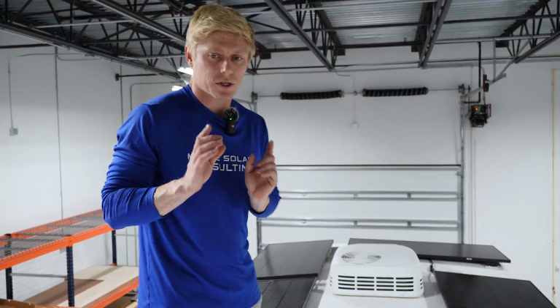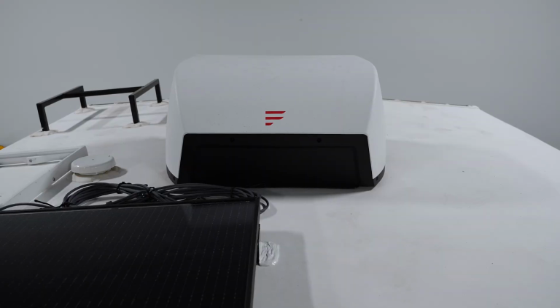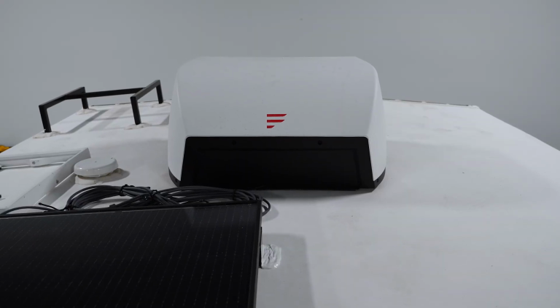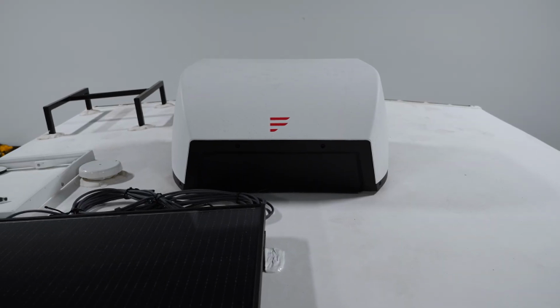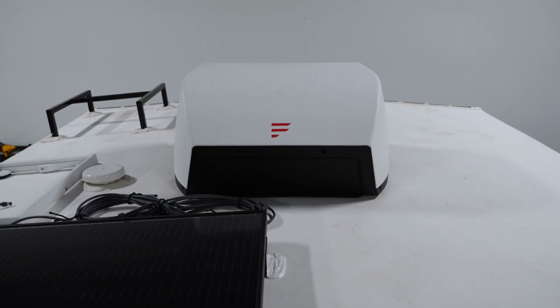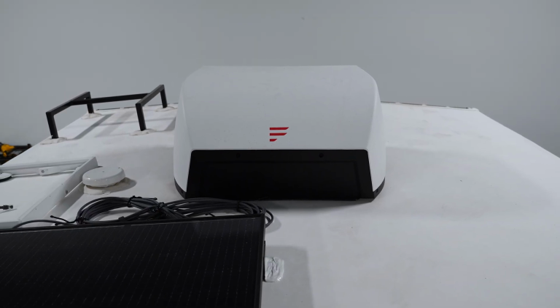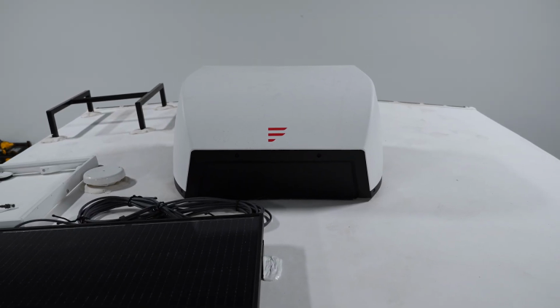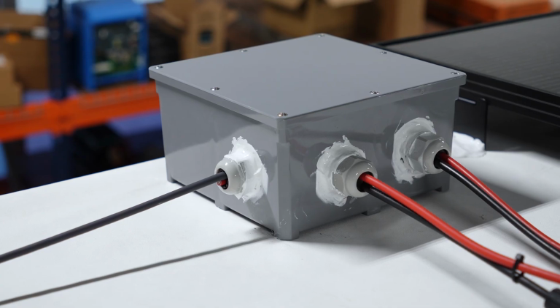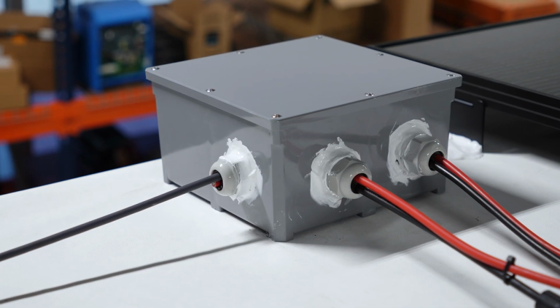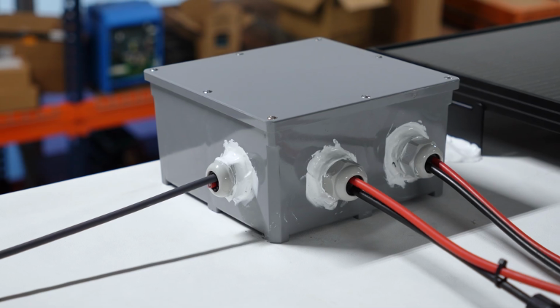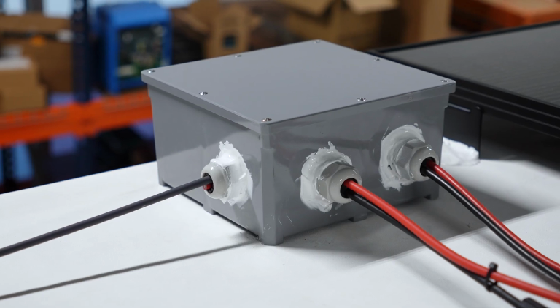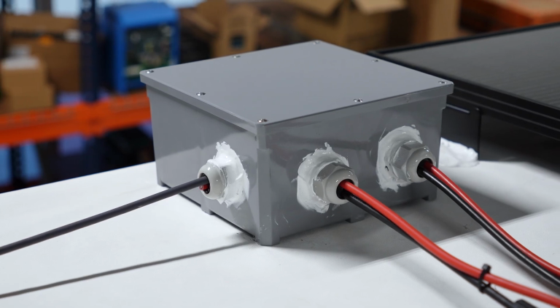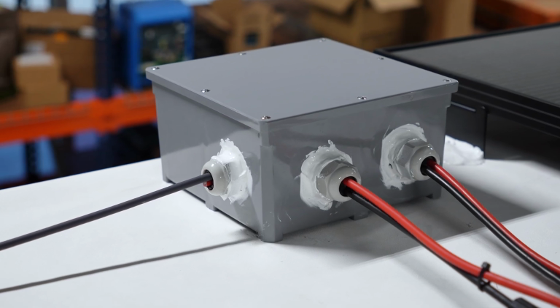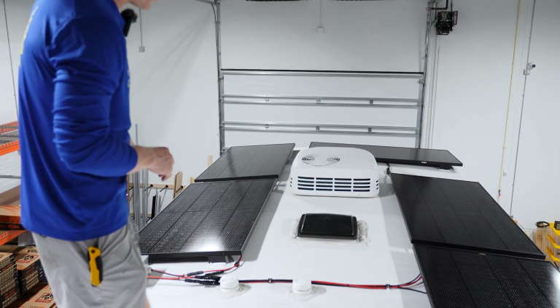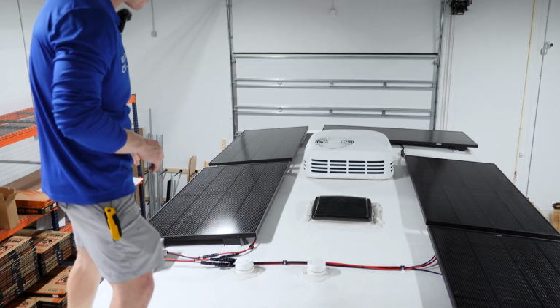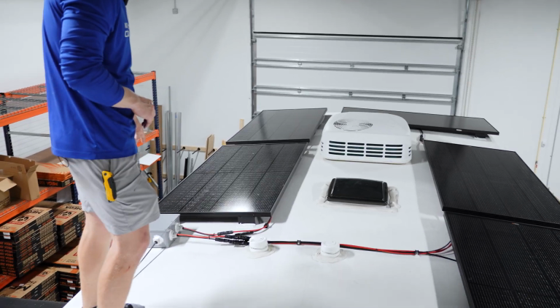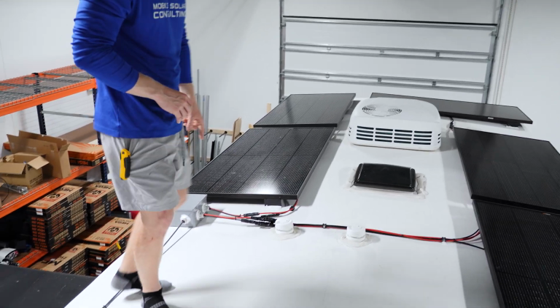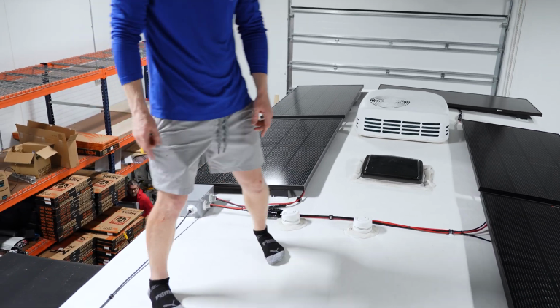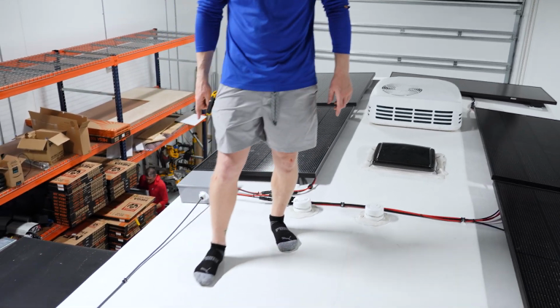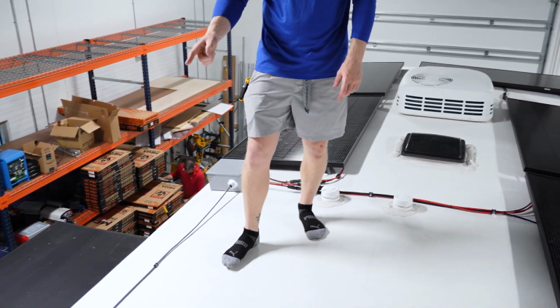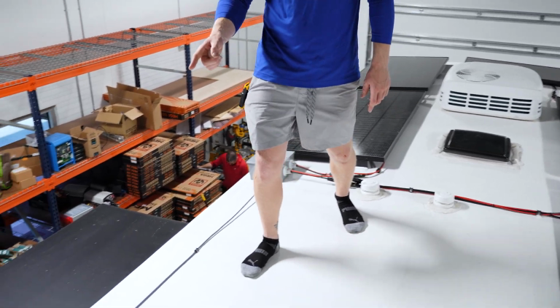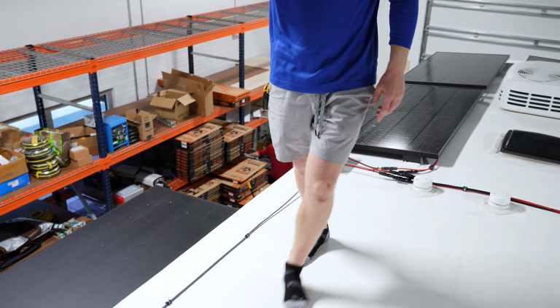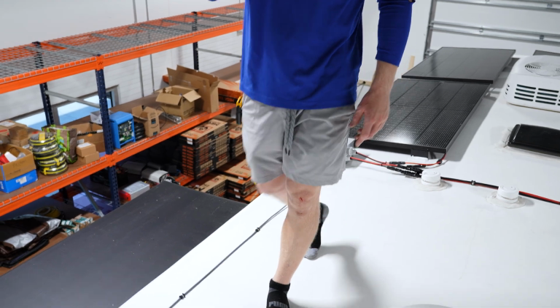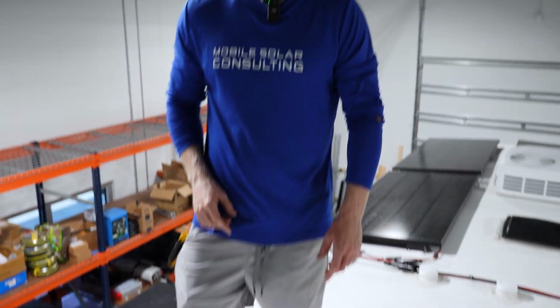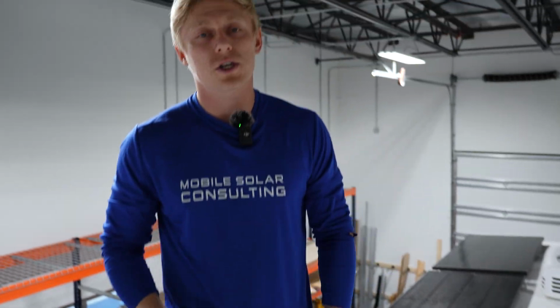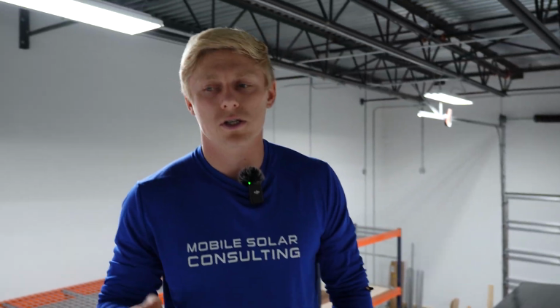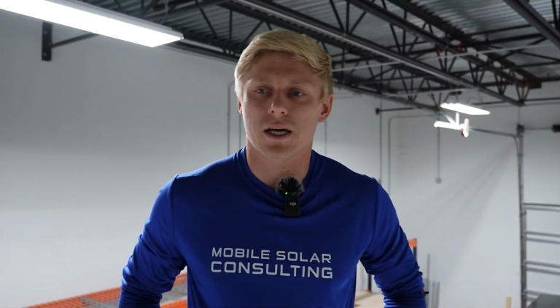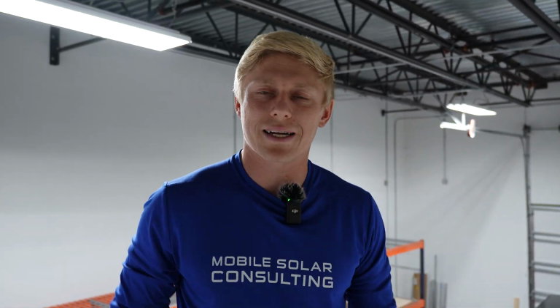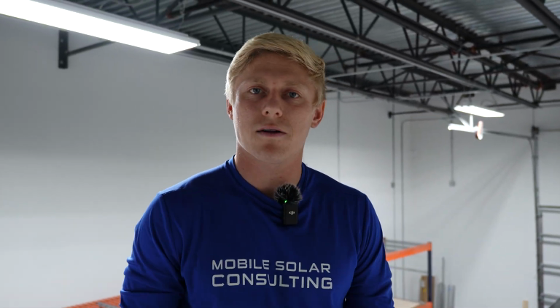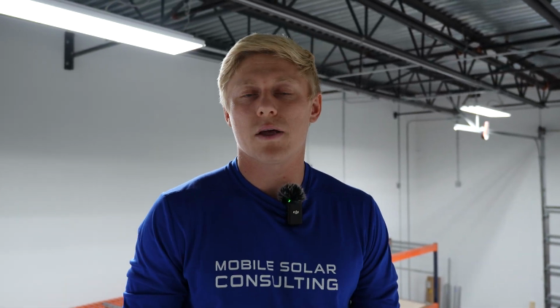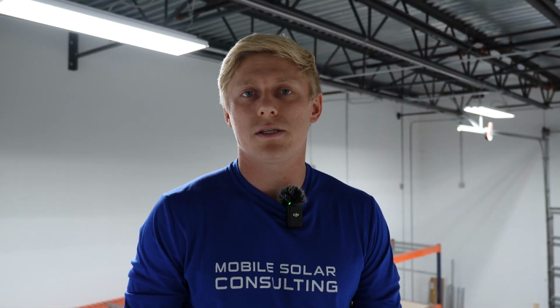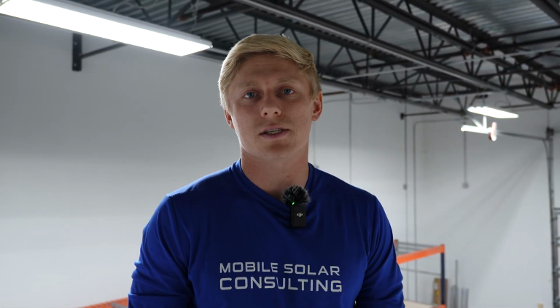In total we're looking at just over 2200 watts of solar, which should keep these people nice and comfortable, especially with the Chill Cube in the rear — that thing is super efficient. We ran two extra solar lines through this junction box here as well as a Starlink cable headed to the rear. Let's check out the Starlink magnetic mount and then we'll head to the inside.